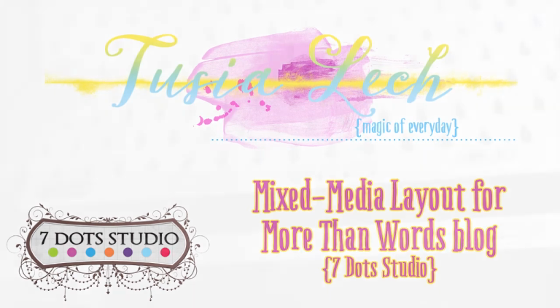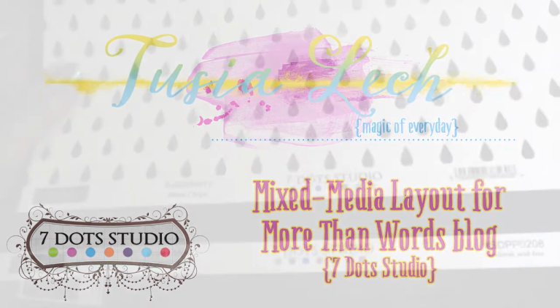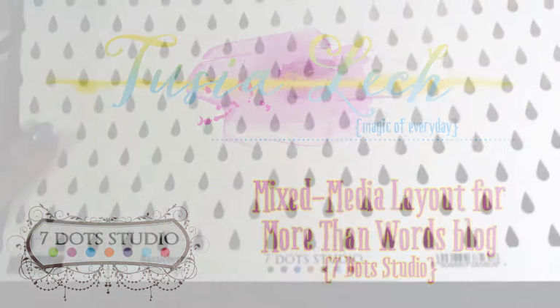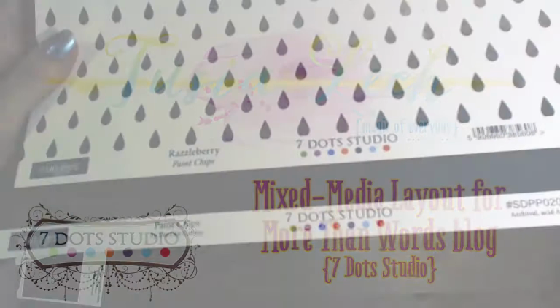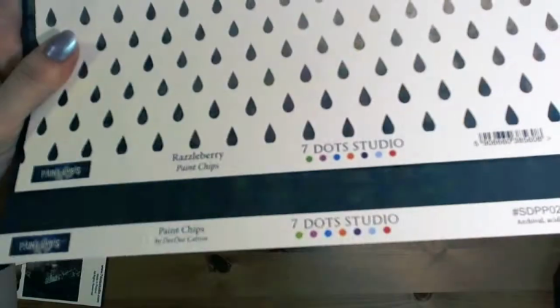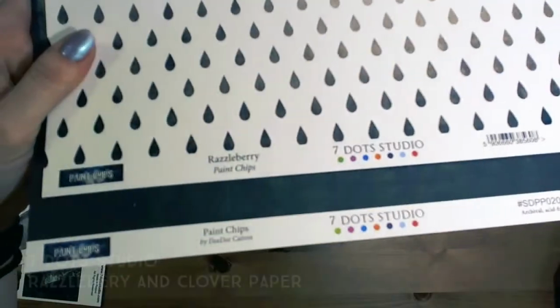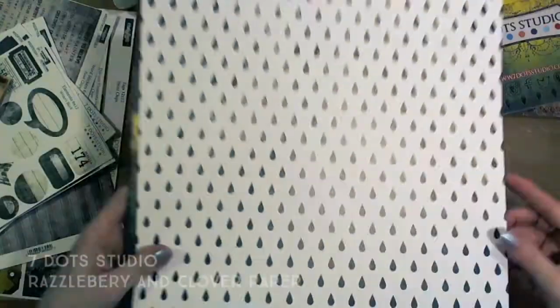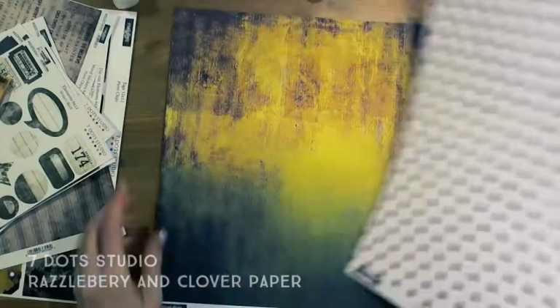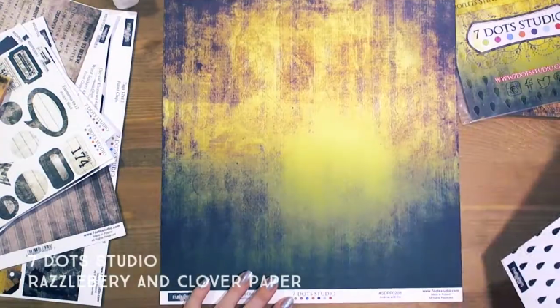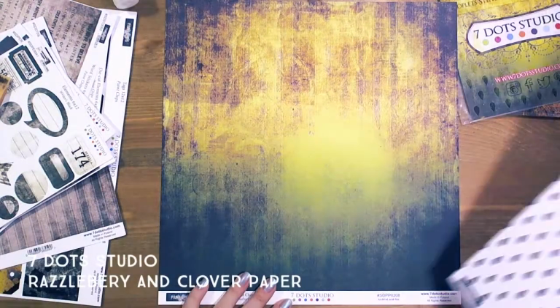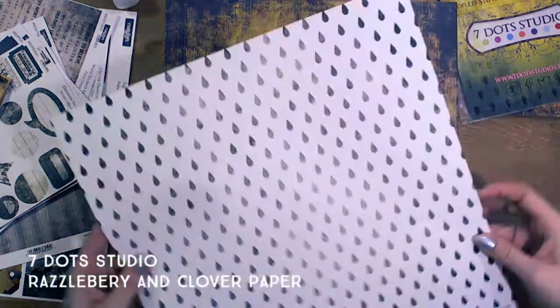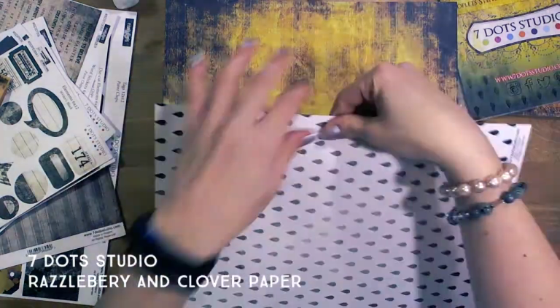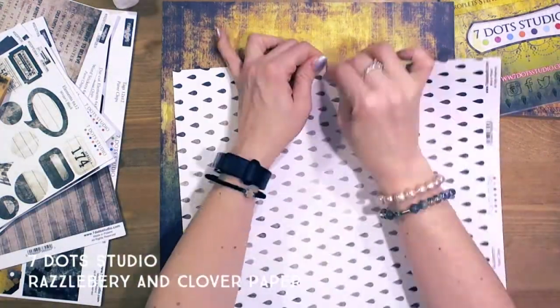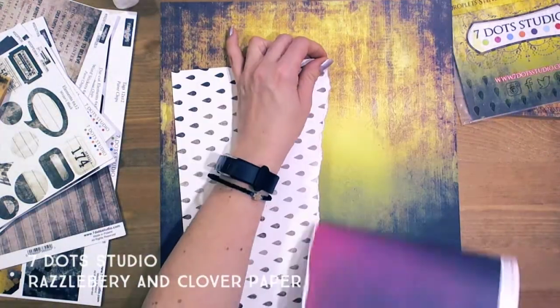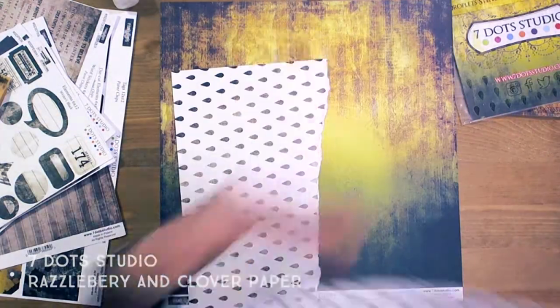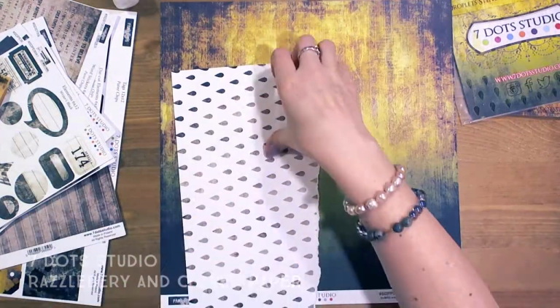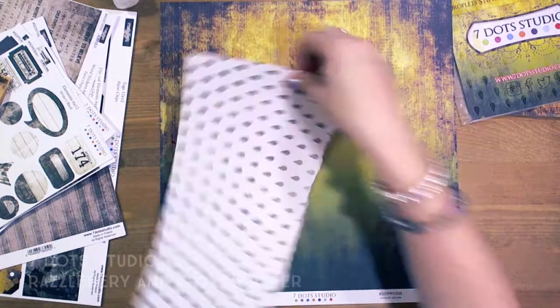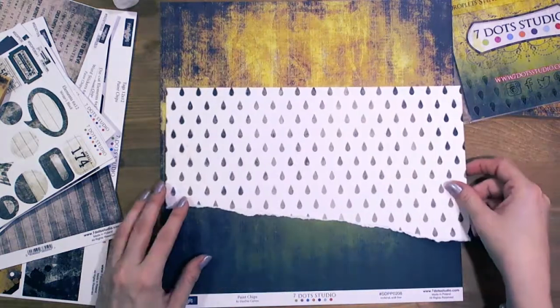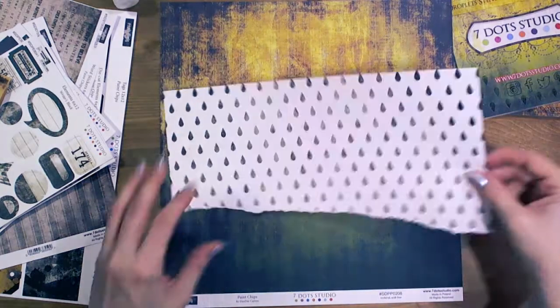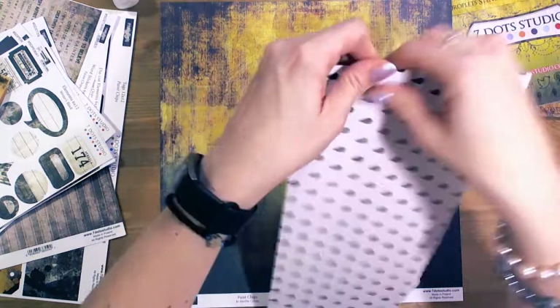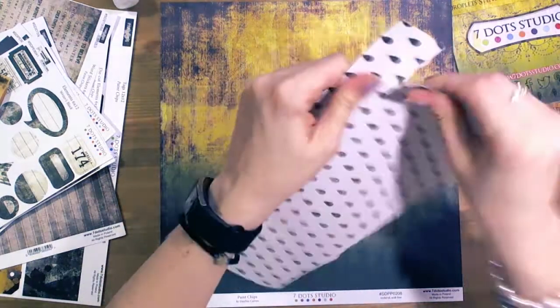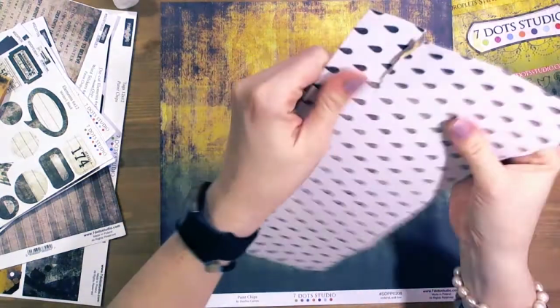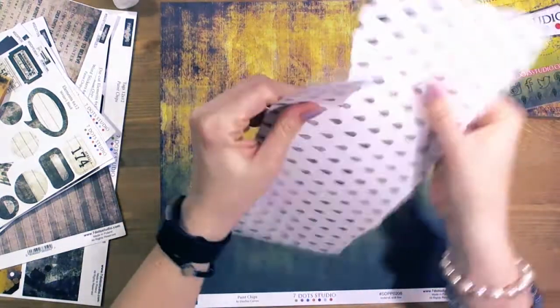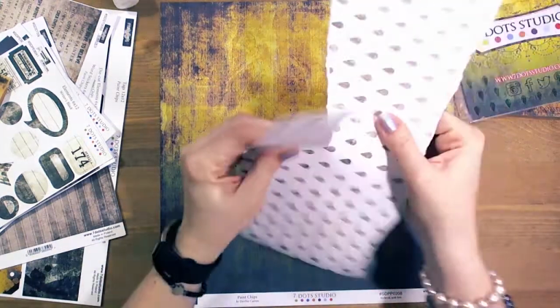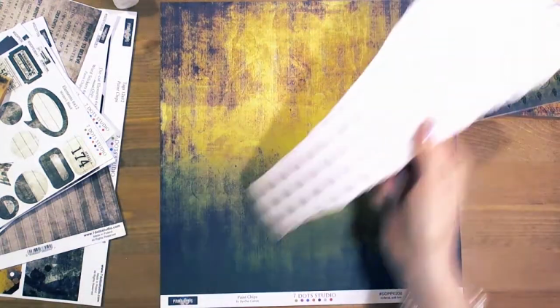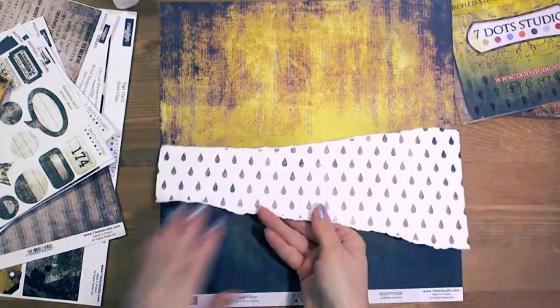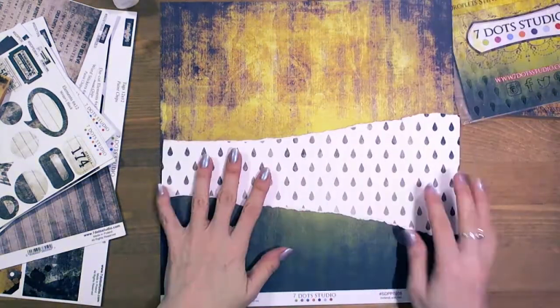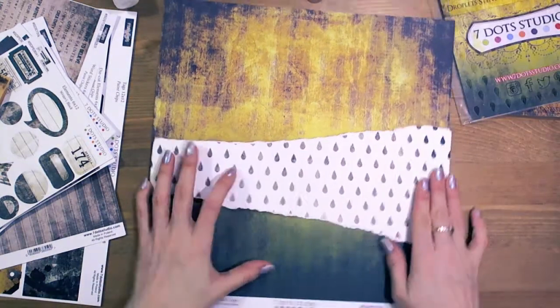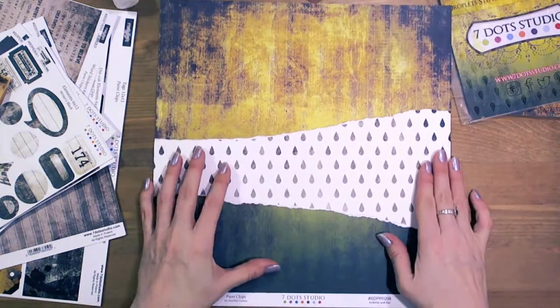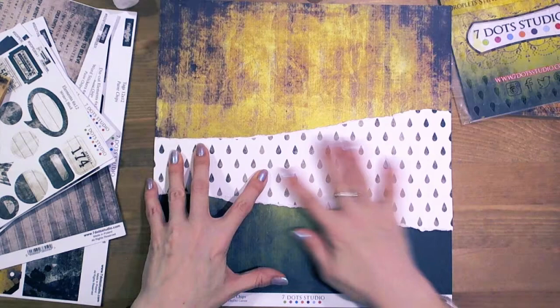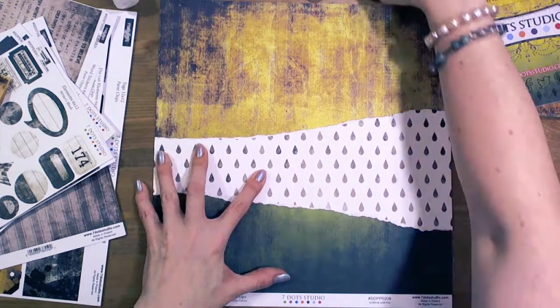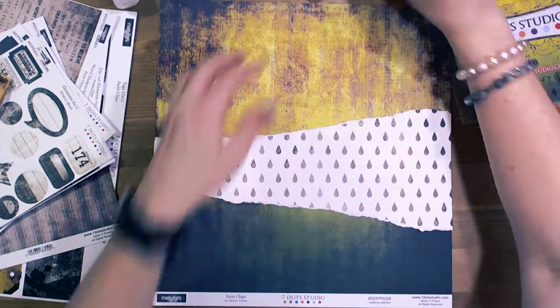Hi guys, here's Tosia Lech with the mixed media layout. I prepared a tutorial with 7.studio and Finovar products mostly.